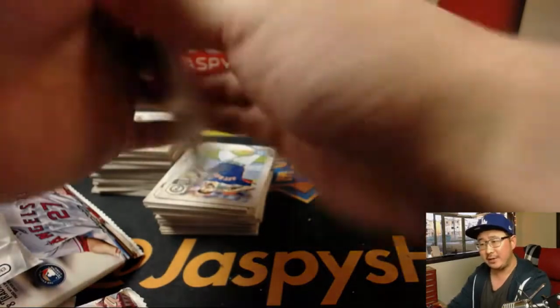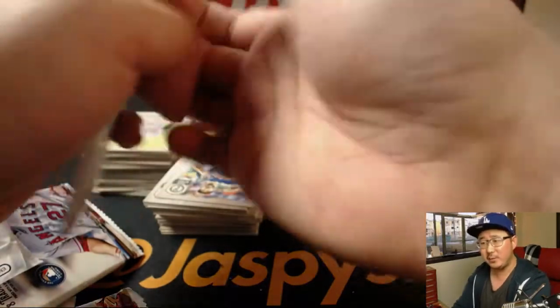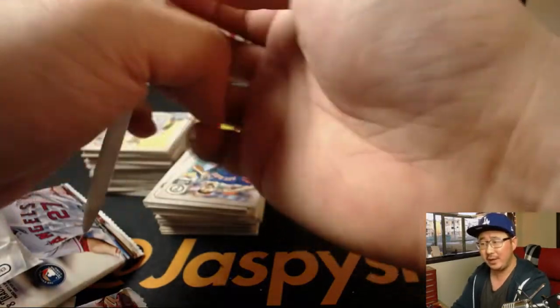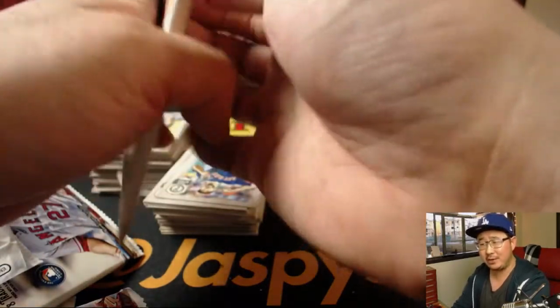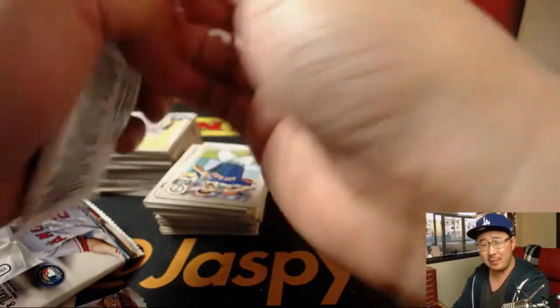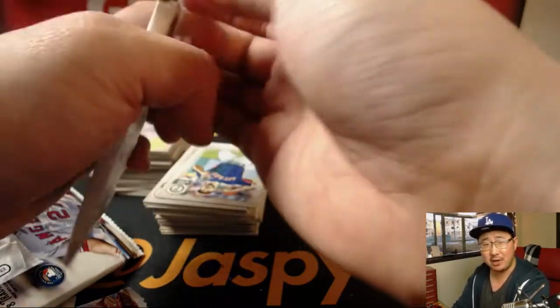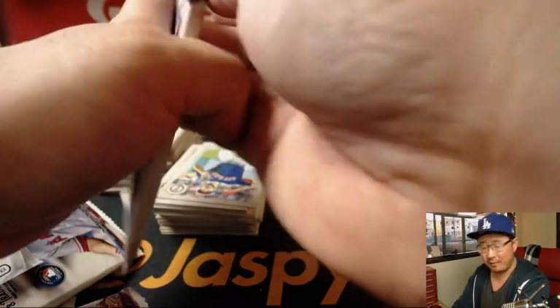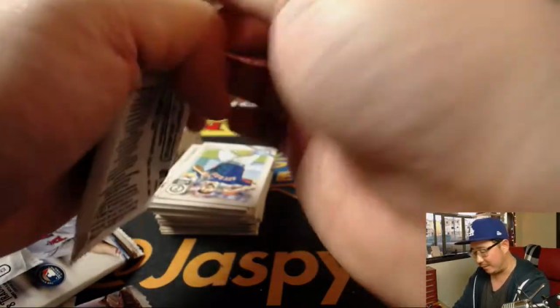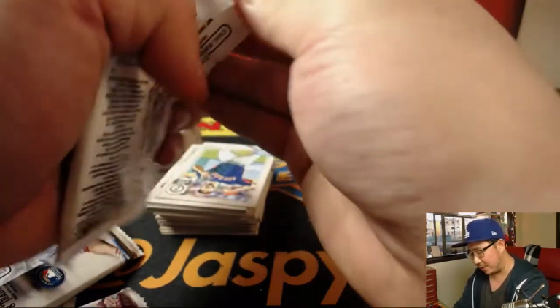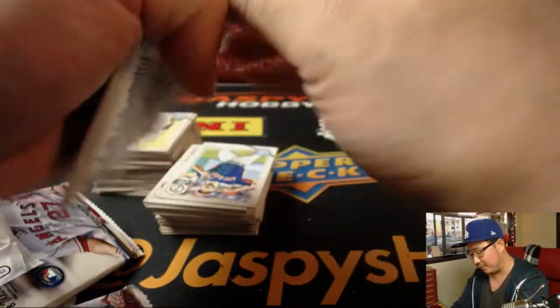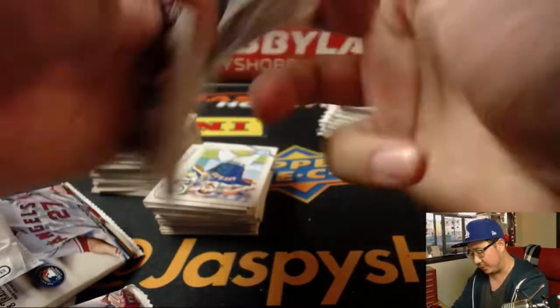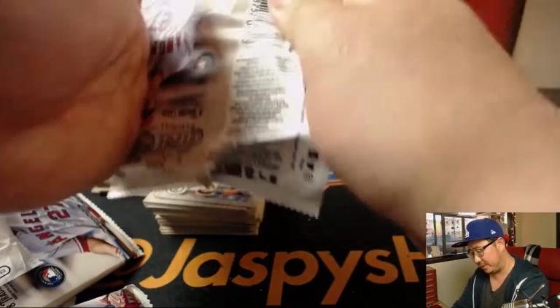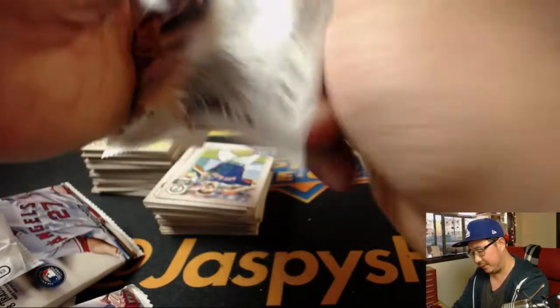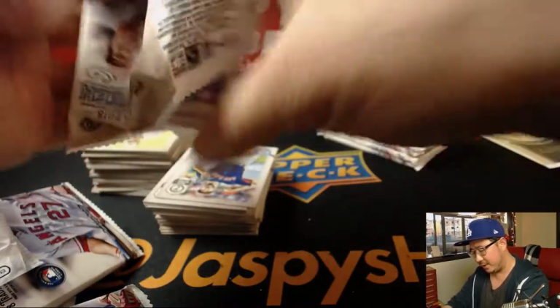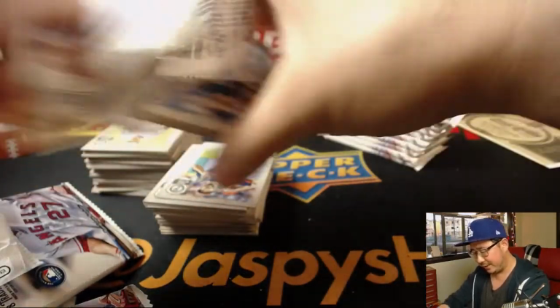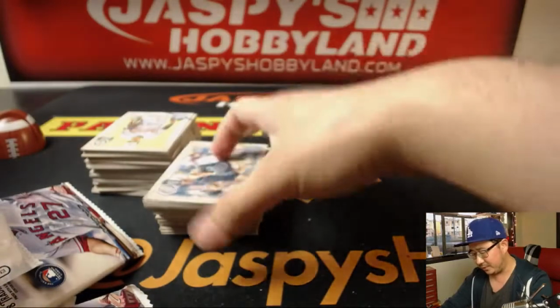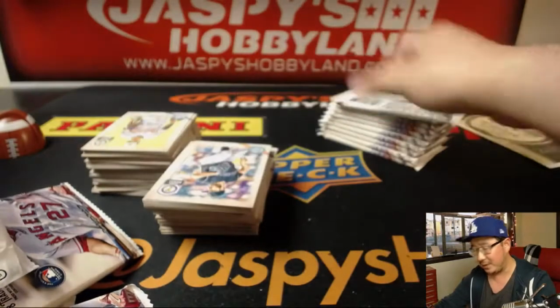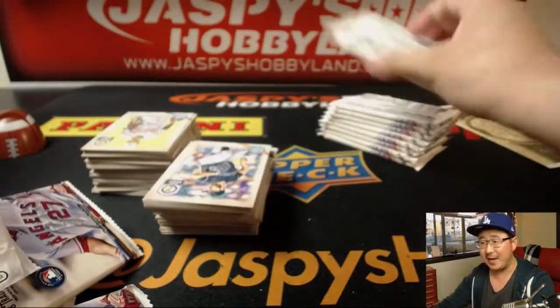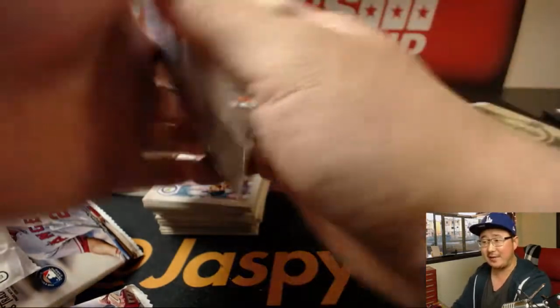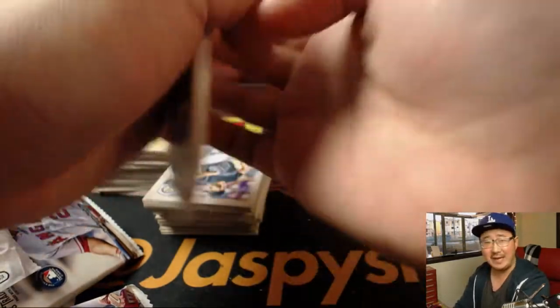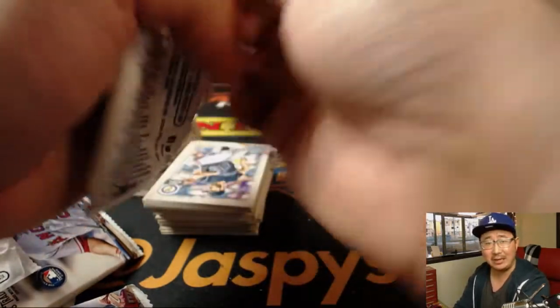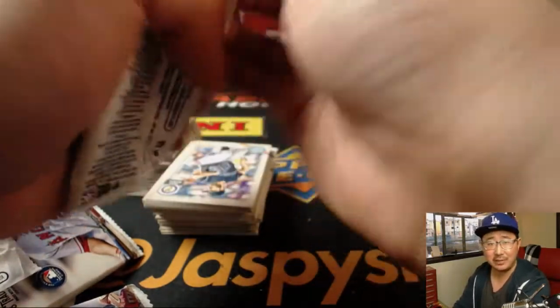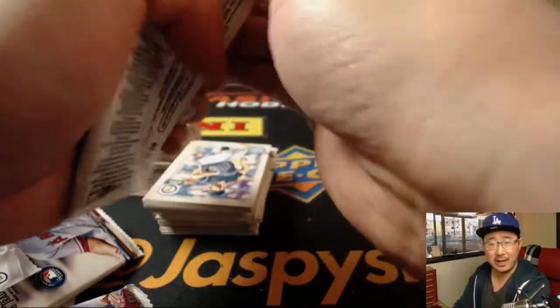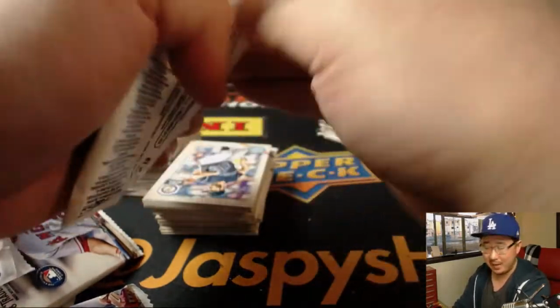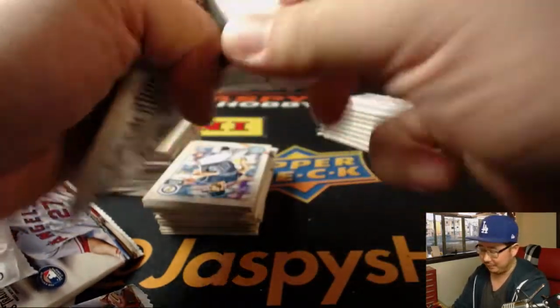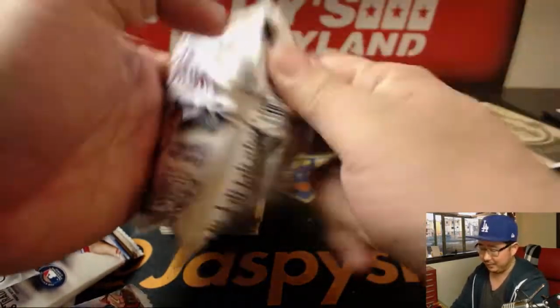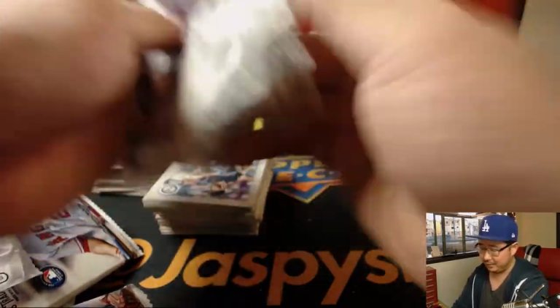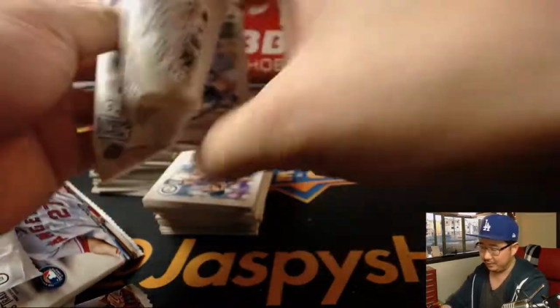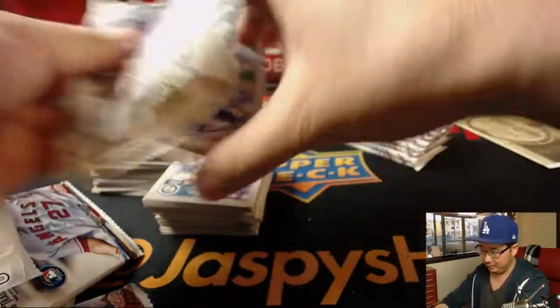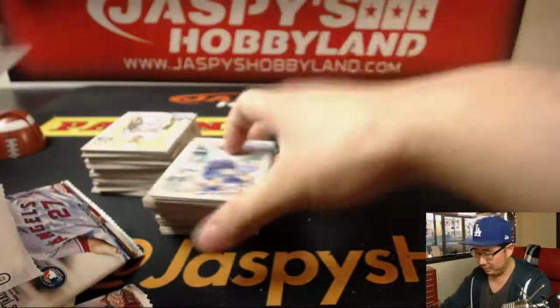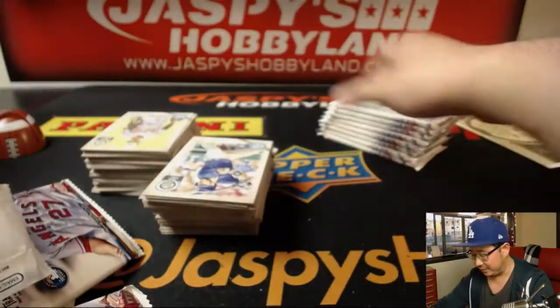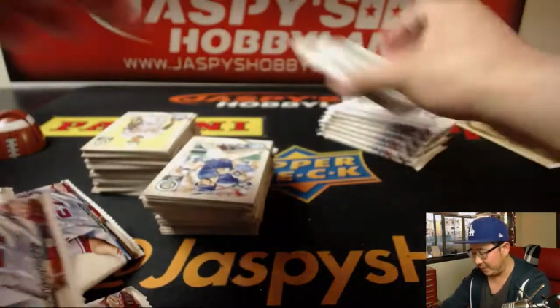There seems to be an Otani base card in every hobby box of this Gypsy Queen. I think they still sell for like $5 to $8 or something like that a pop, which is not too shabby.